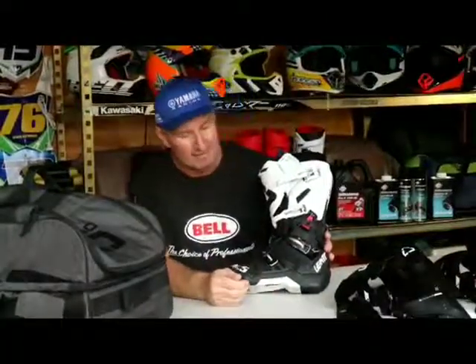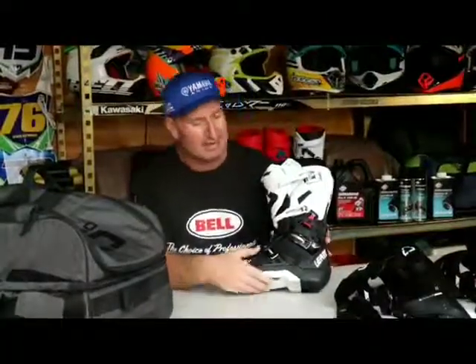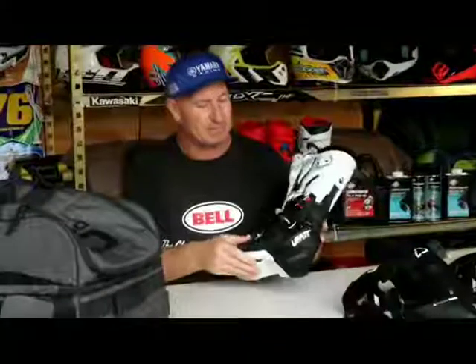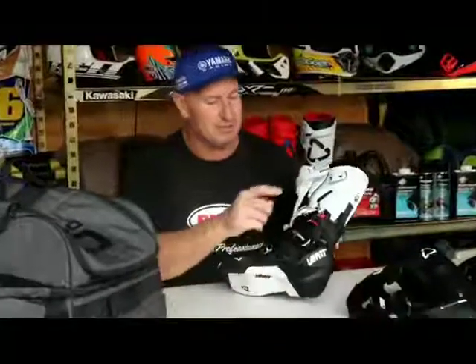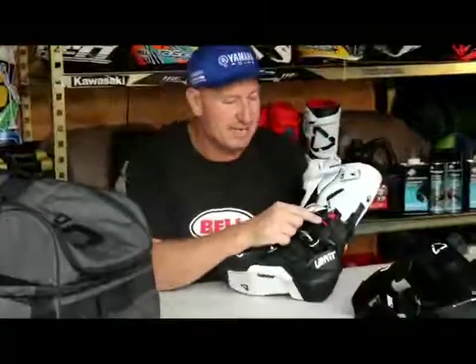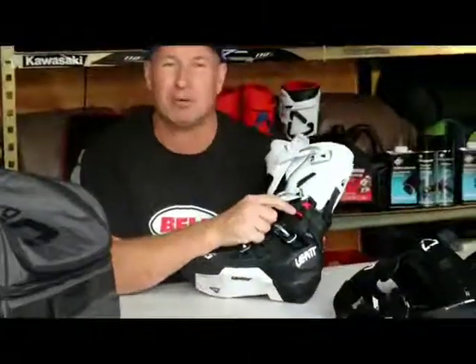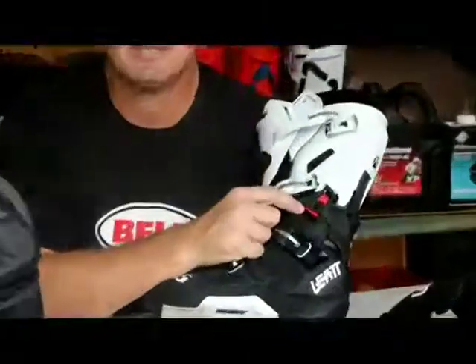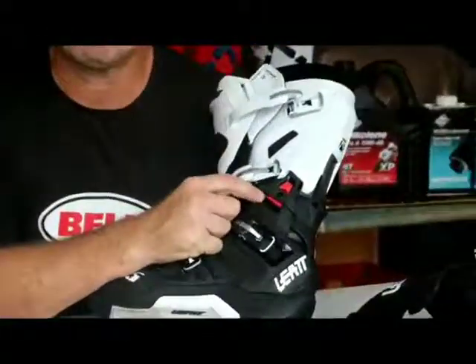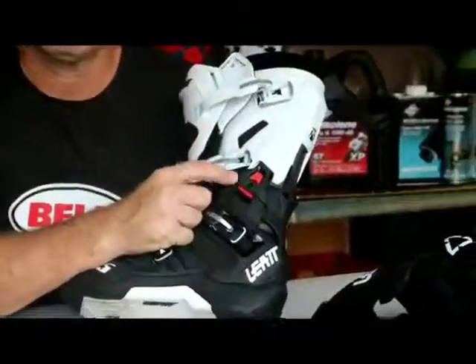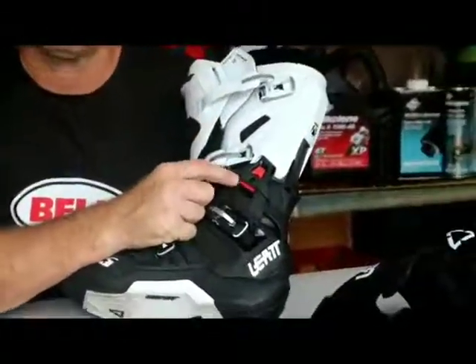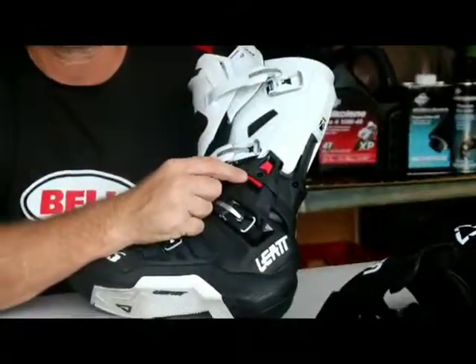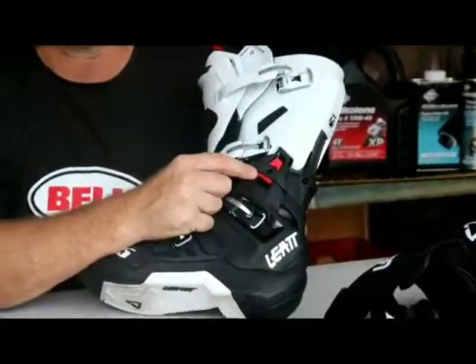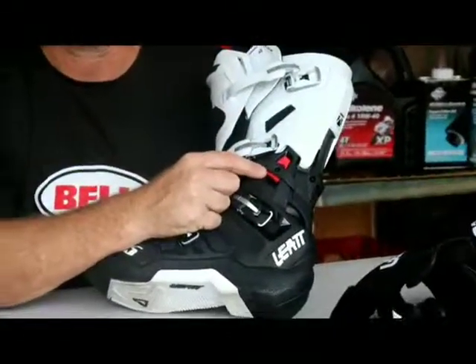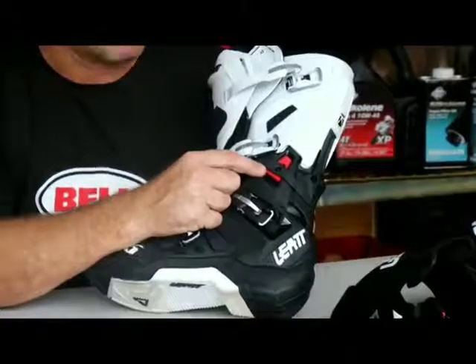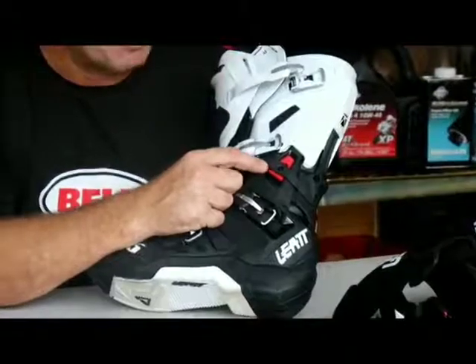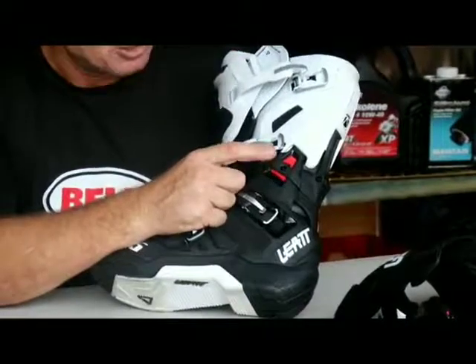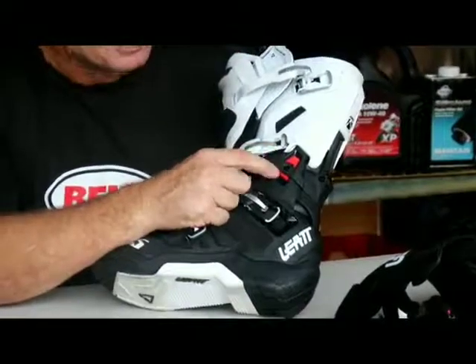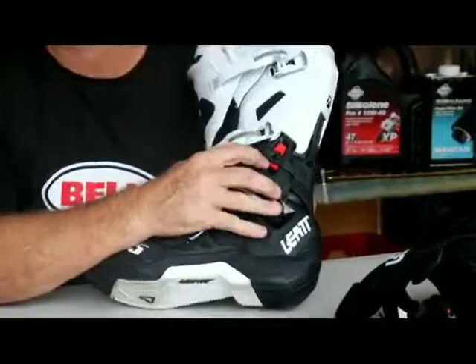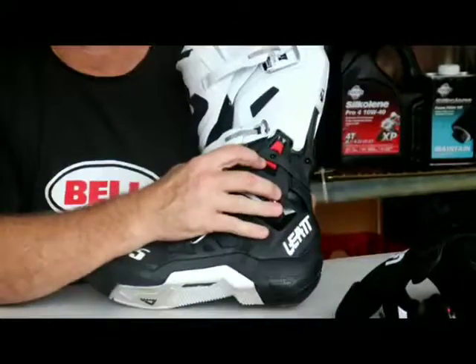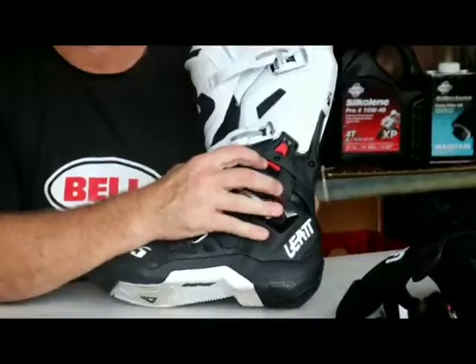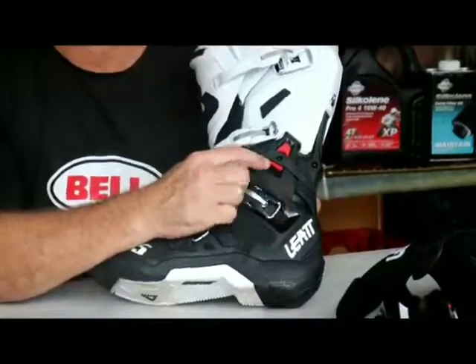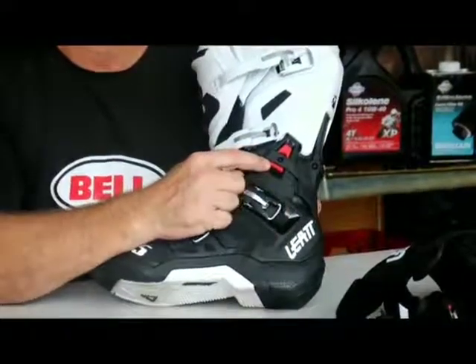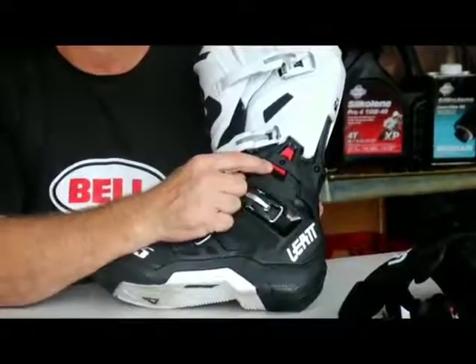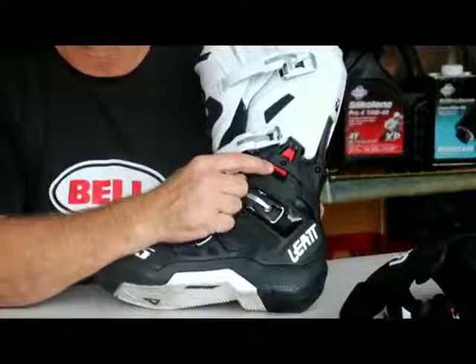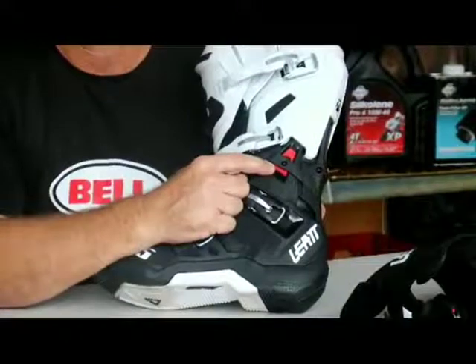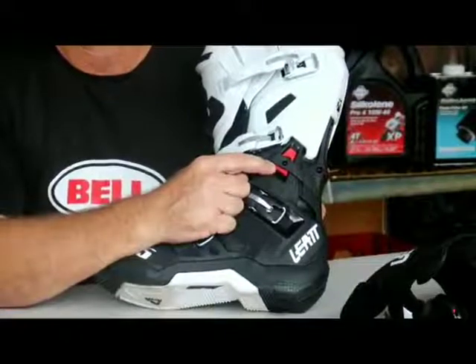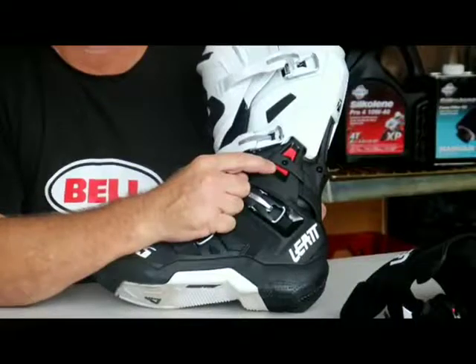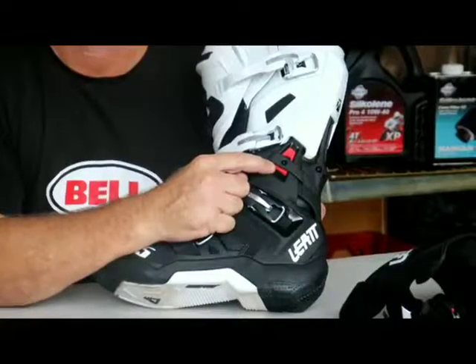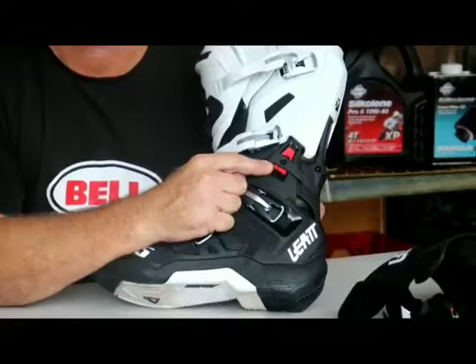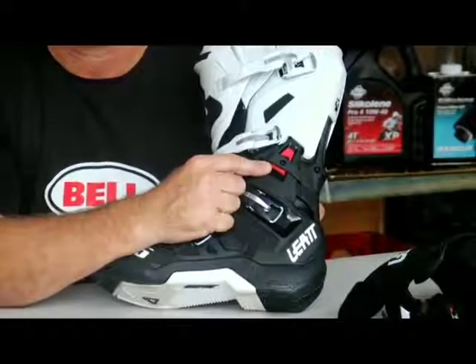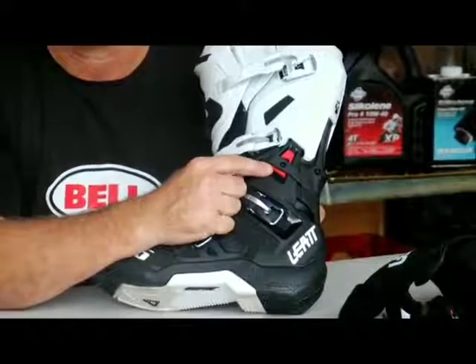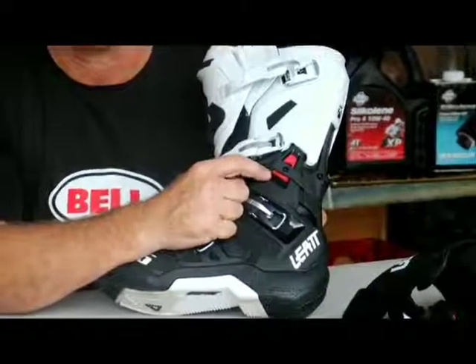Another feature I love about this boot is the ankle support. They come with a multitude of different sizes and ankle support ranges. You take the red plug that you can see in there out and change it for a bigger or smaller one, providing more or less support depending on your comfort level and what your needs are of the boot.